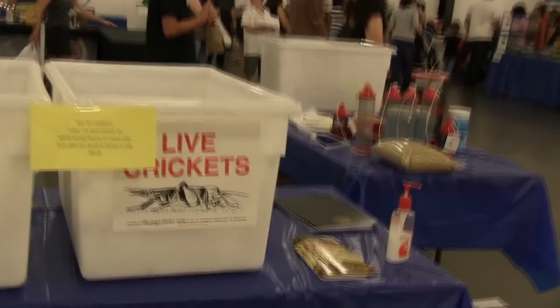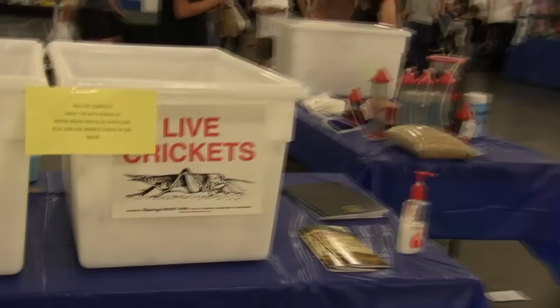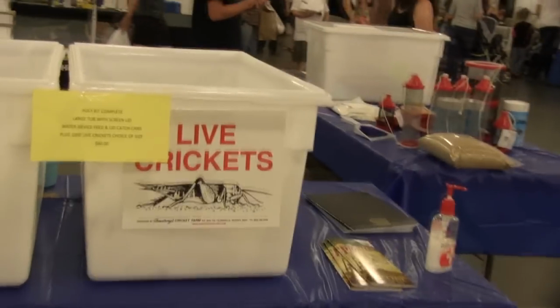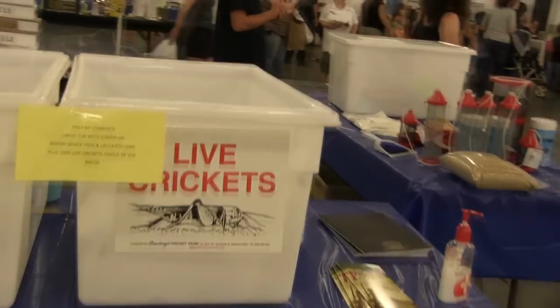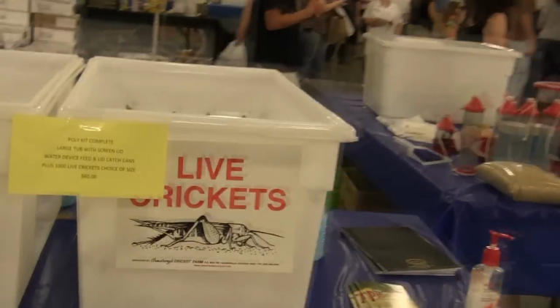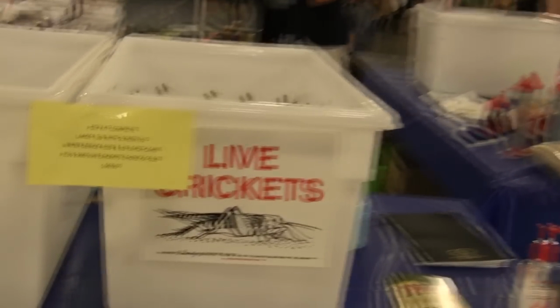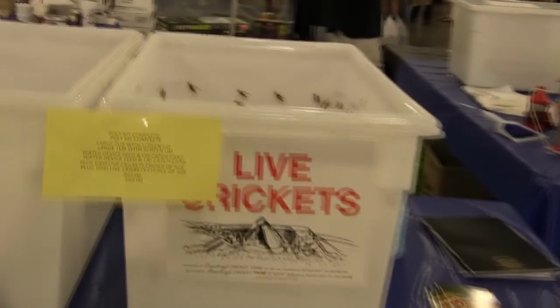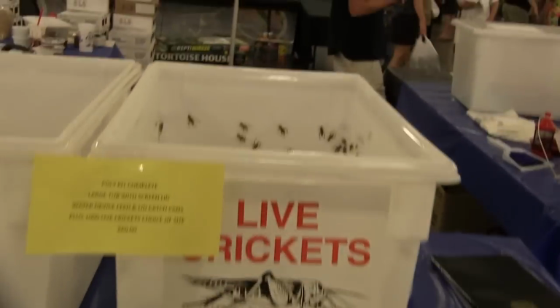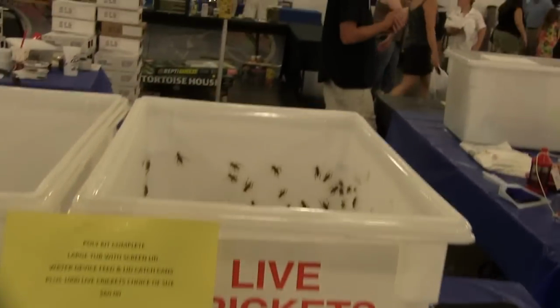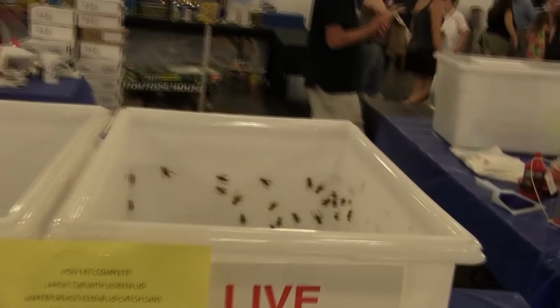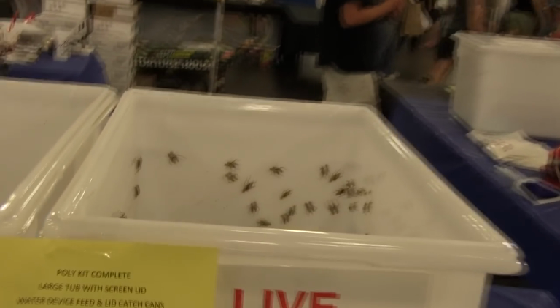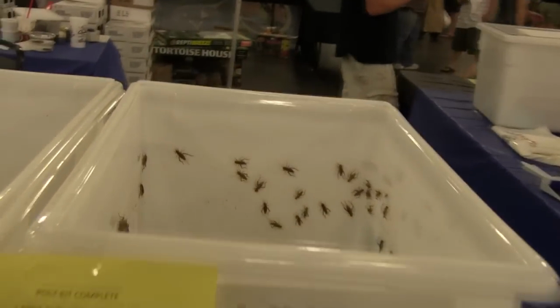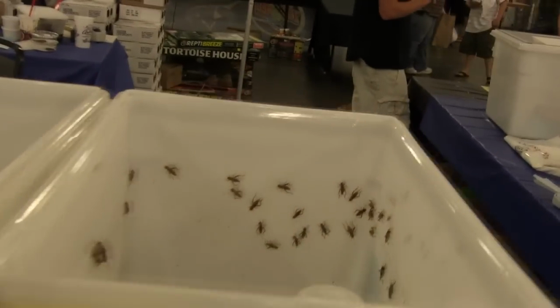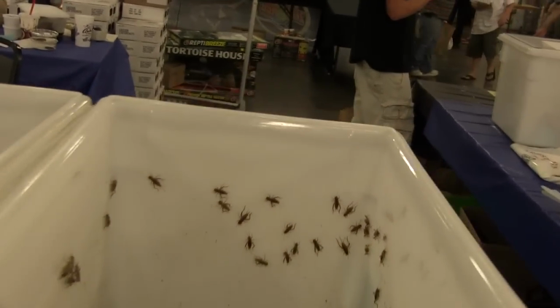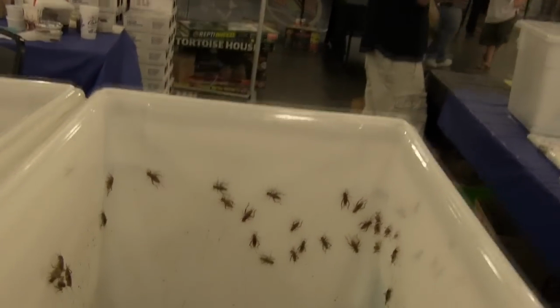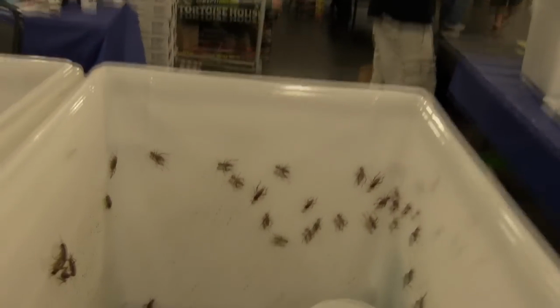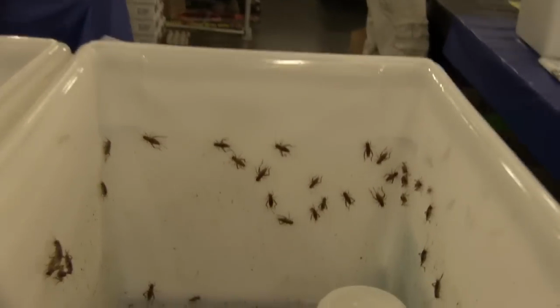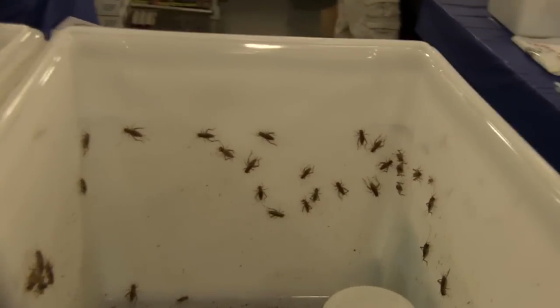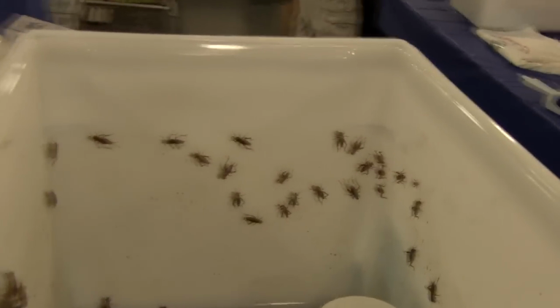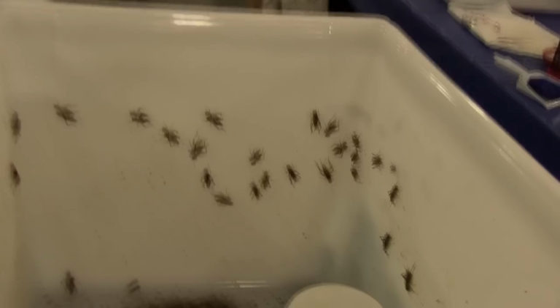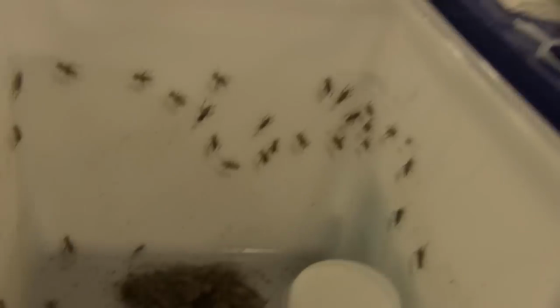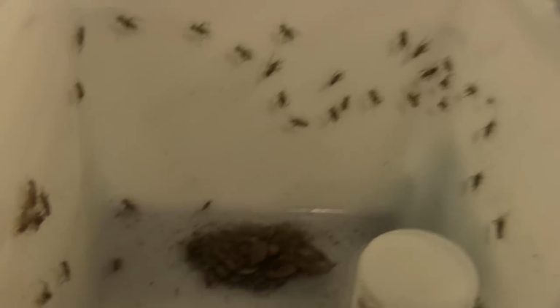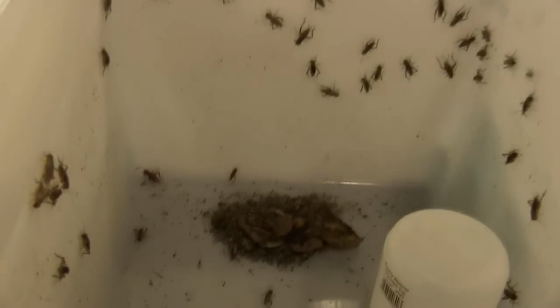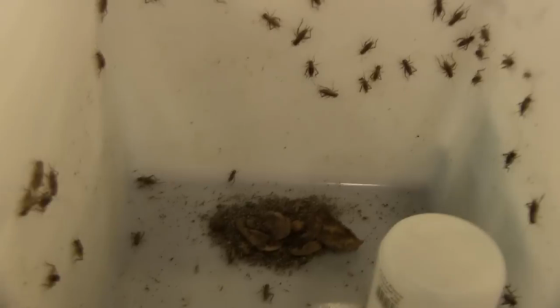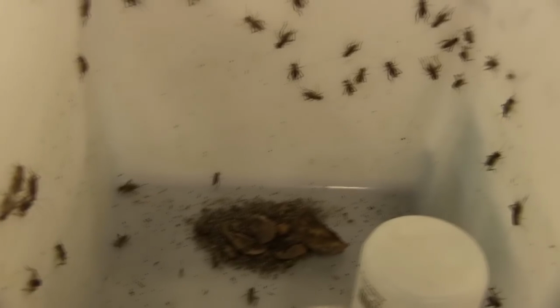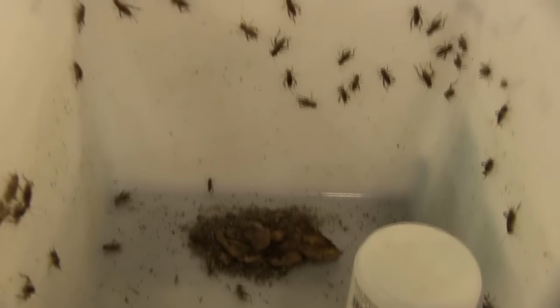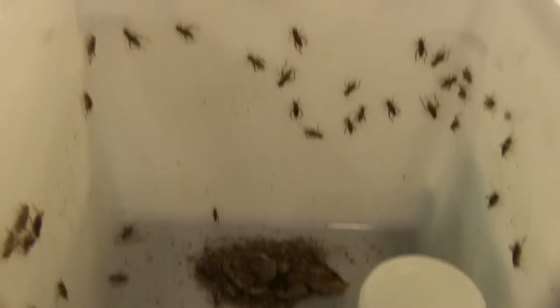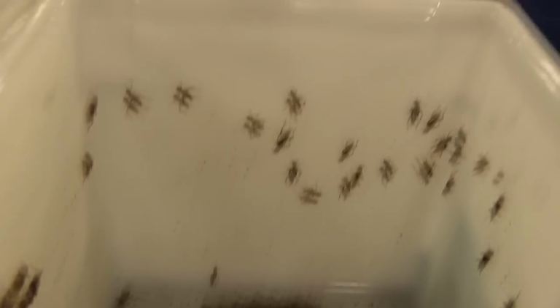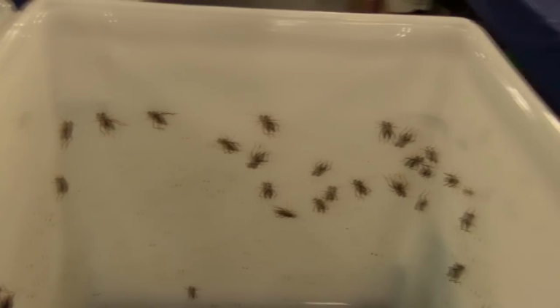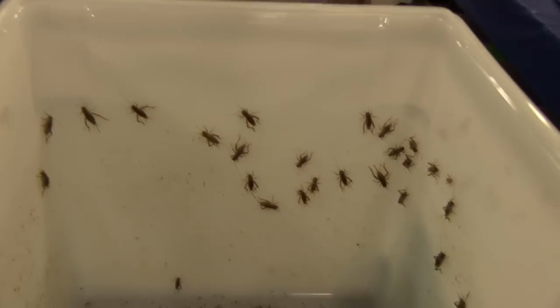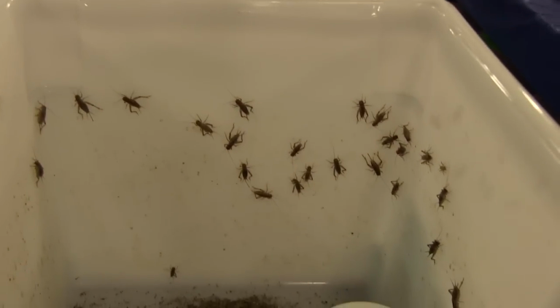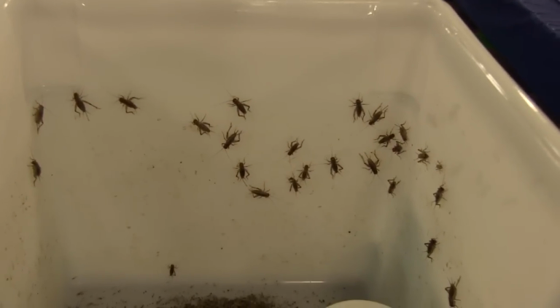Leopard geckos also require live food as part of their diet. They eat mainly insects, so you will need to keep things like crickets and mealworms or other insects in your house to feed them properly.